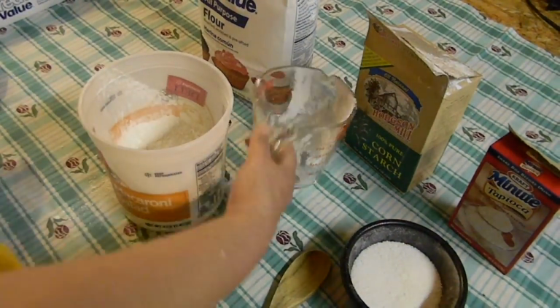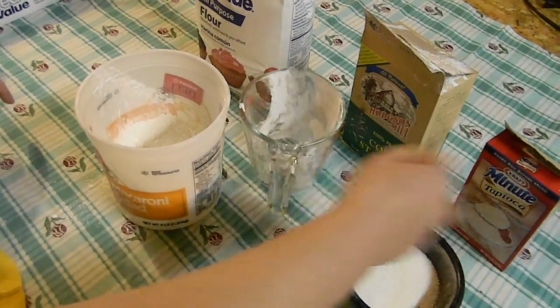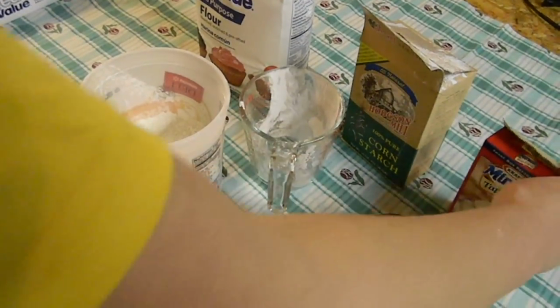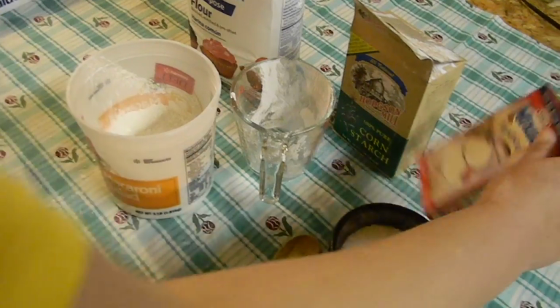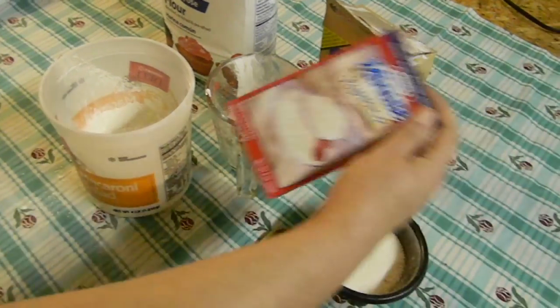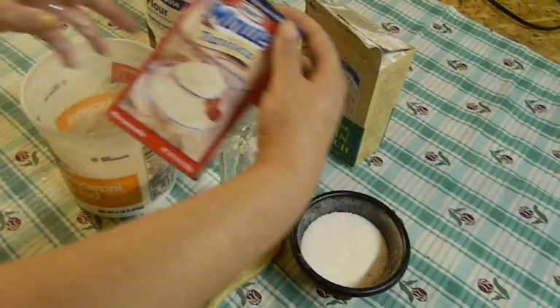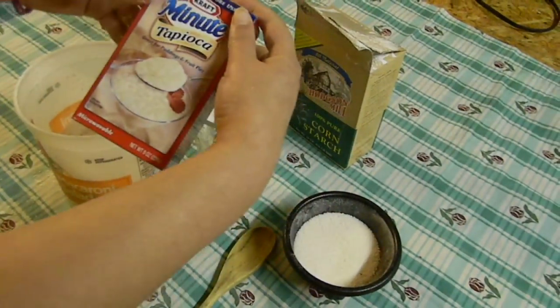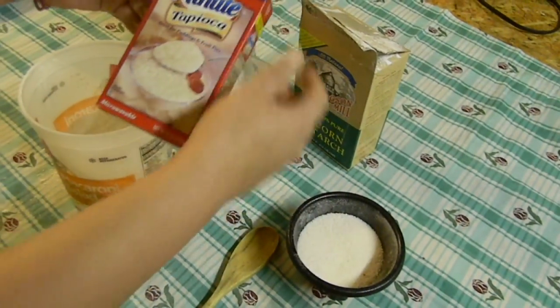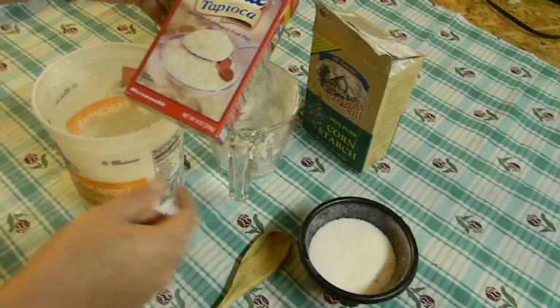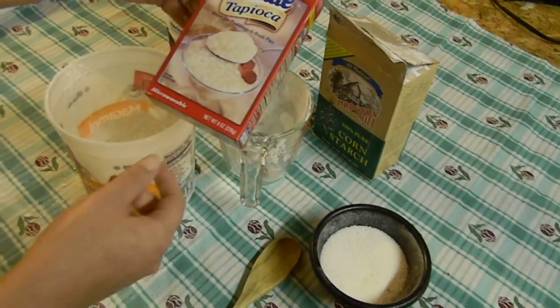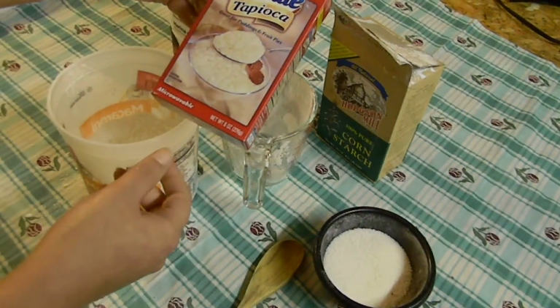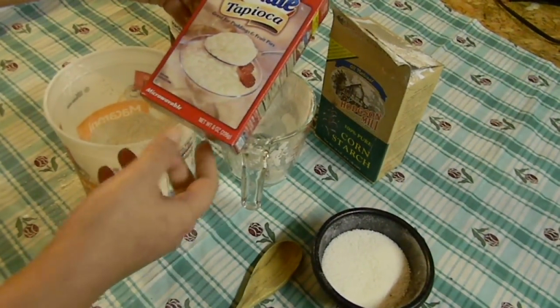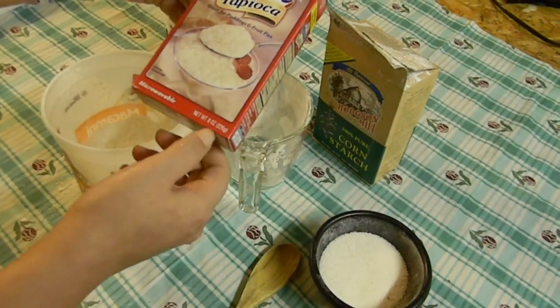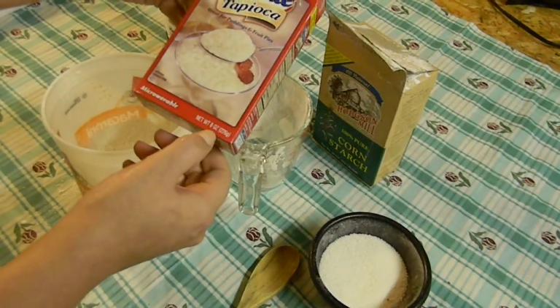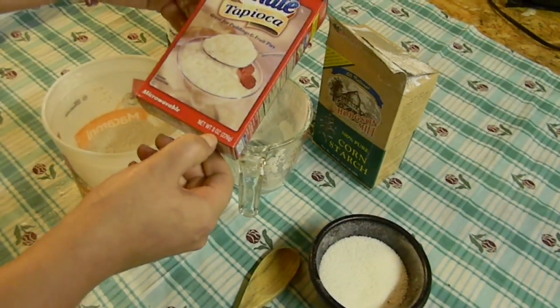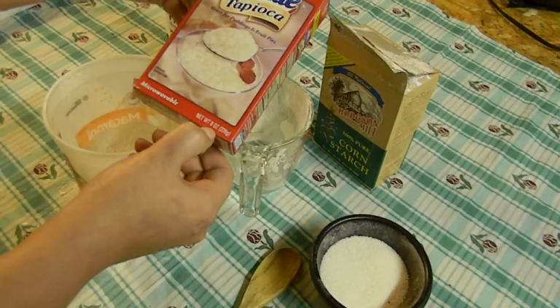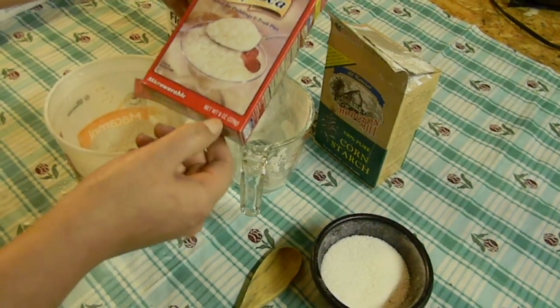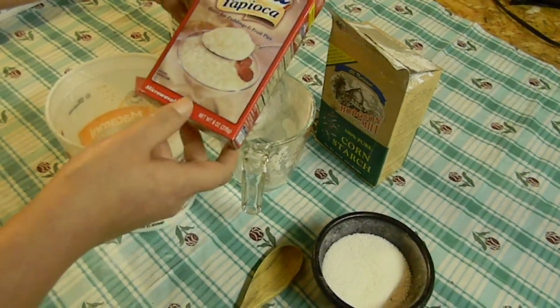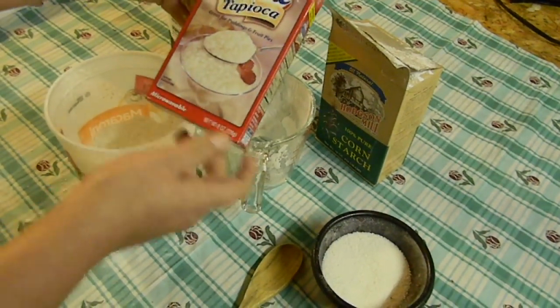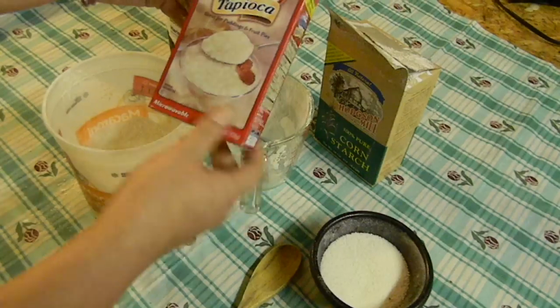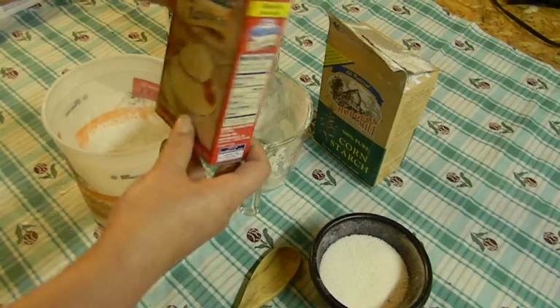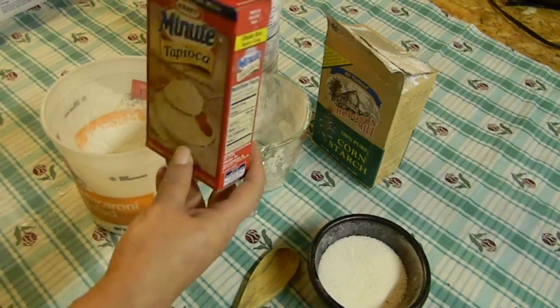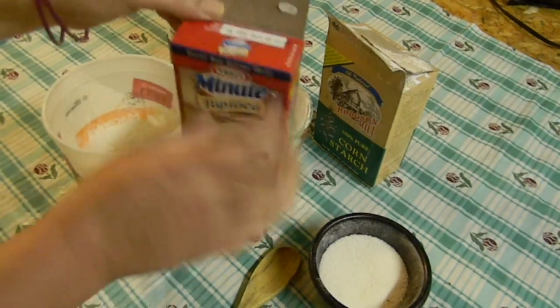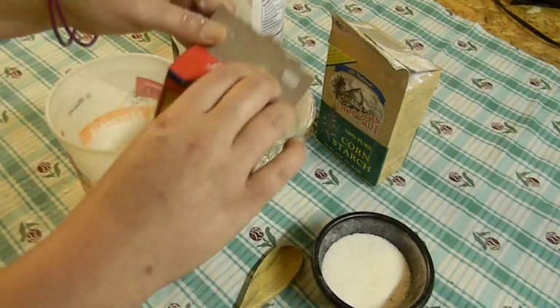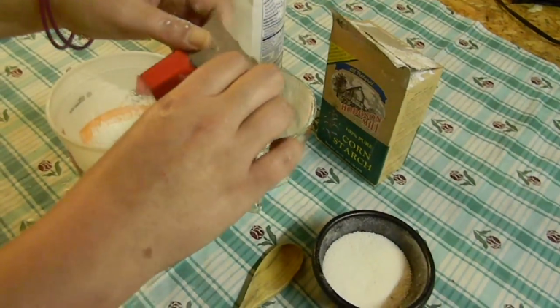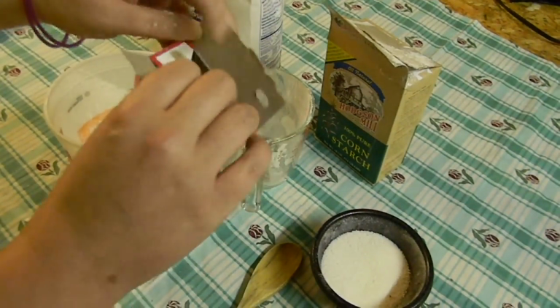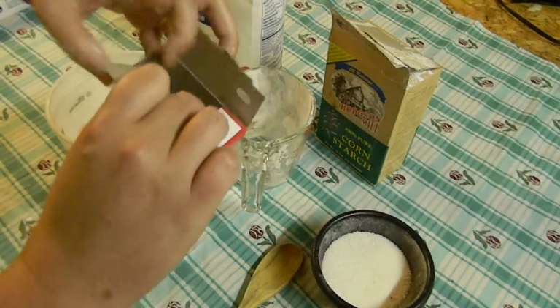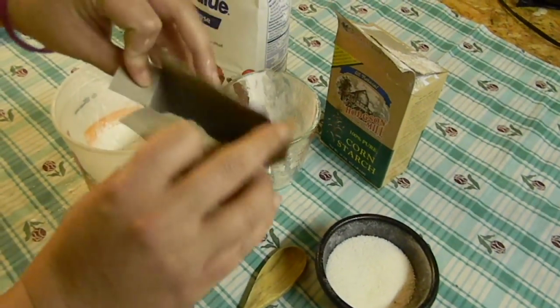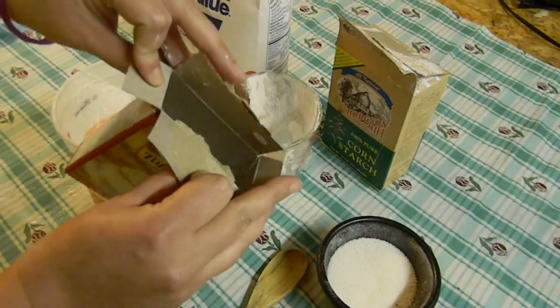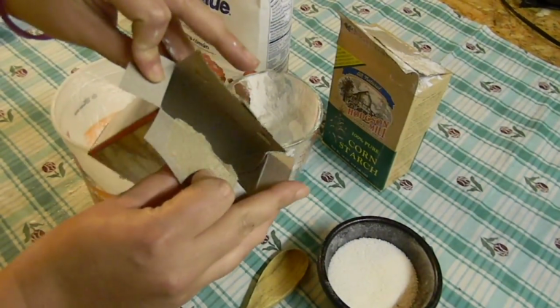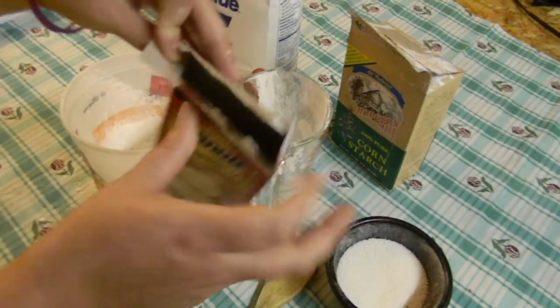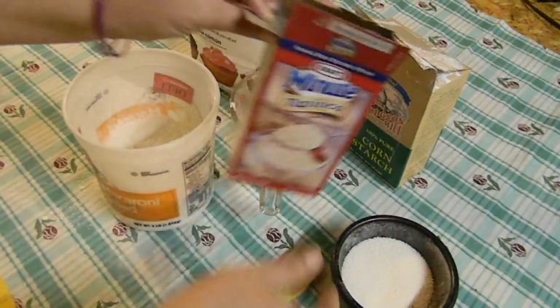These boxes of mini minute tapioca have 8 ounces in them, so I used 4 ounces out of the box — I just used half of what was in there.